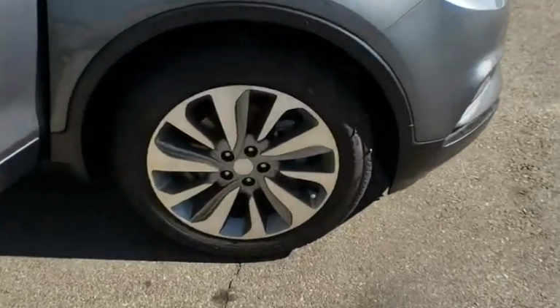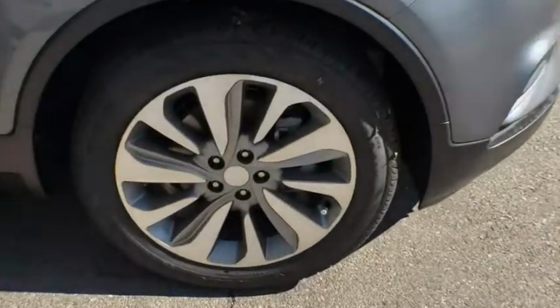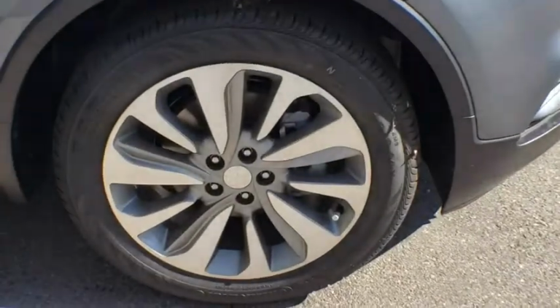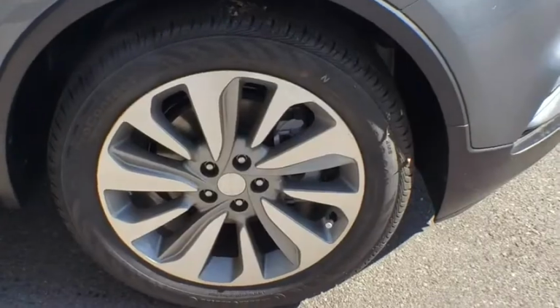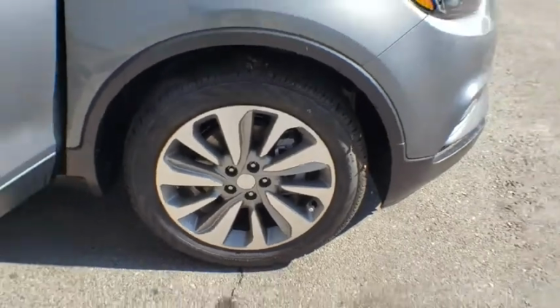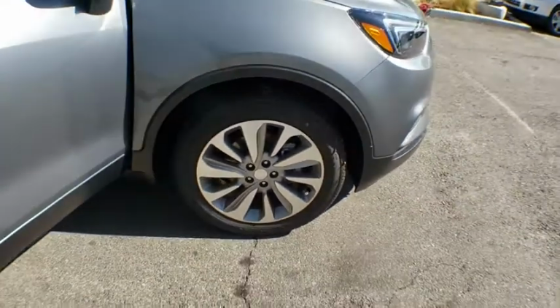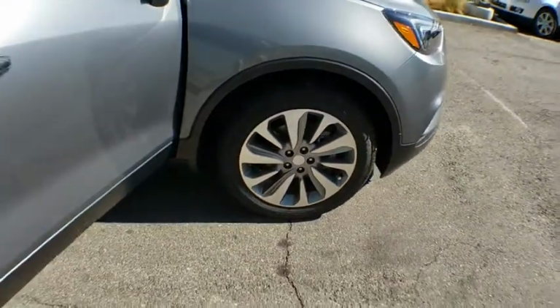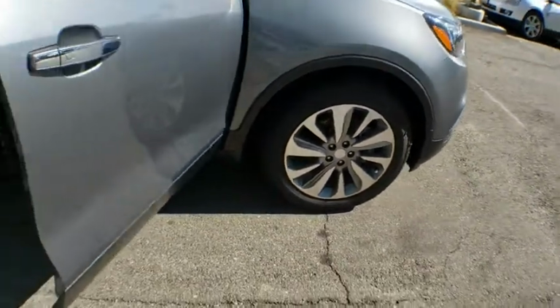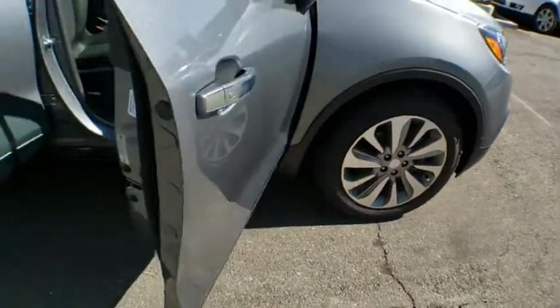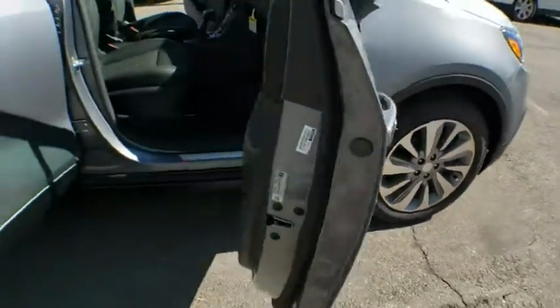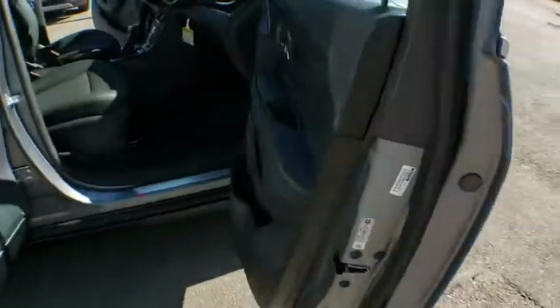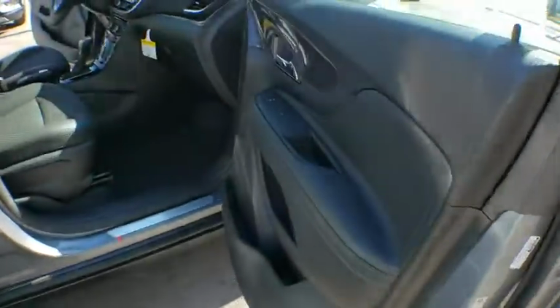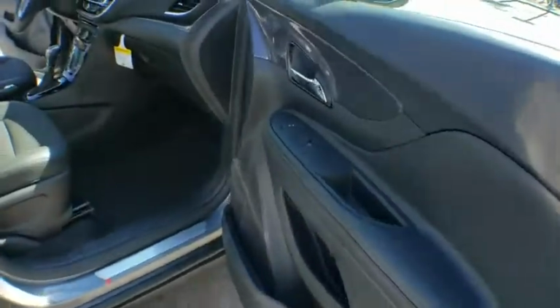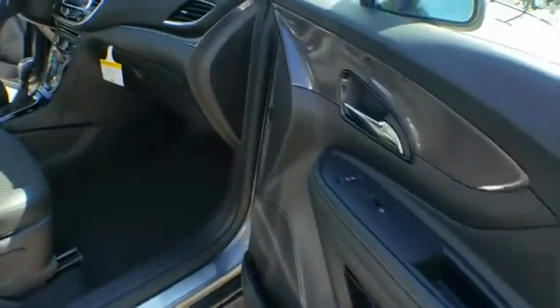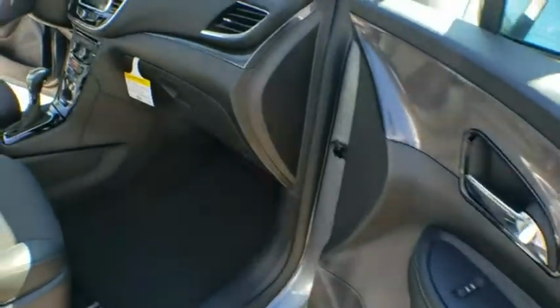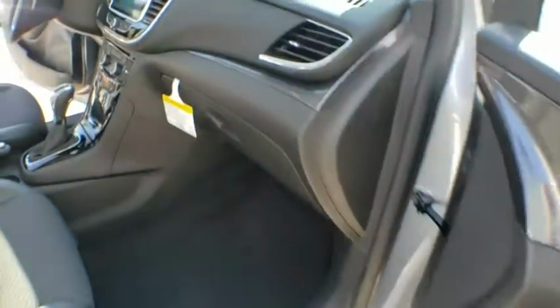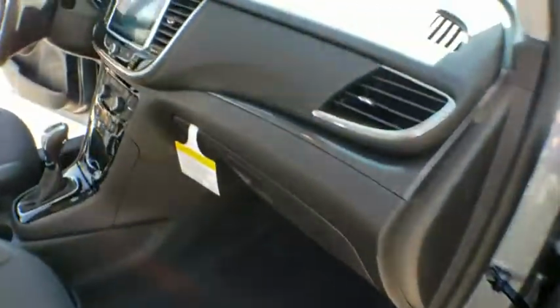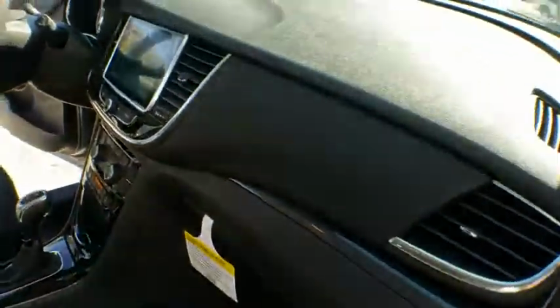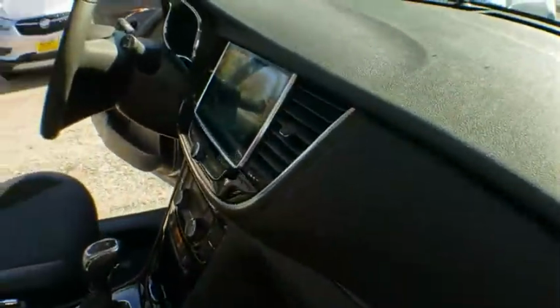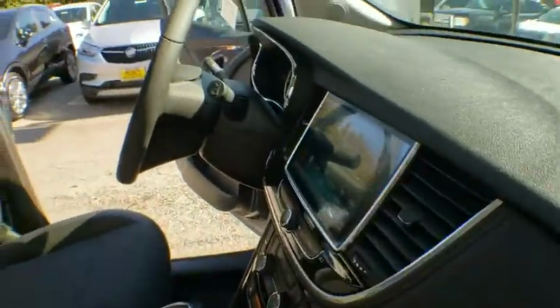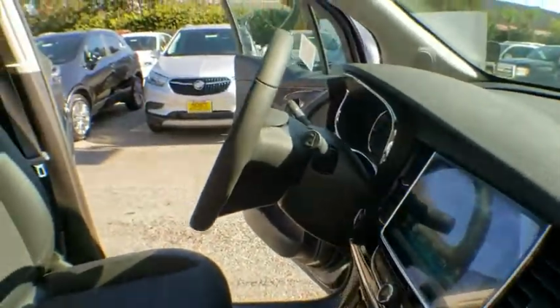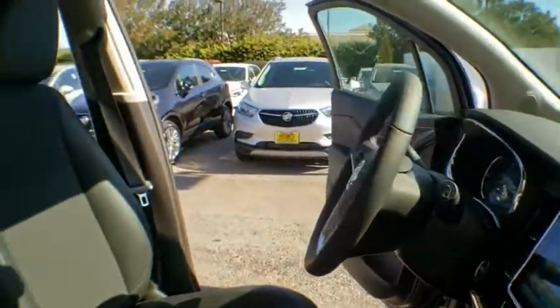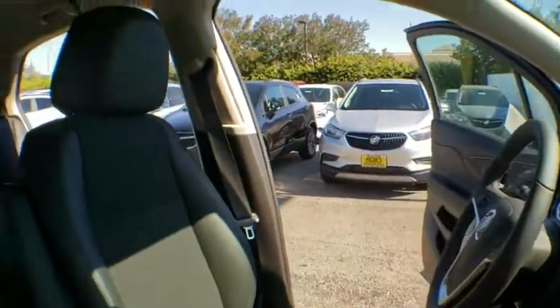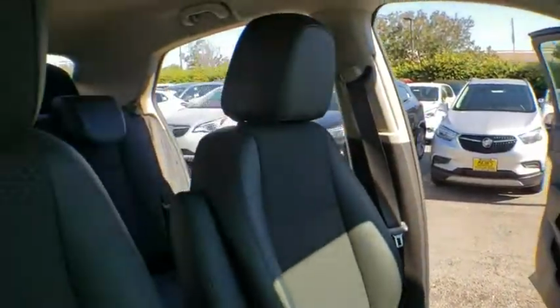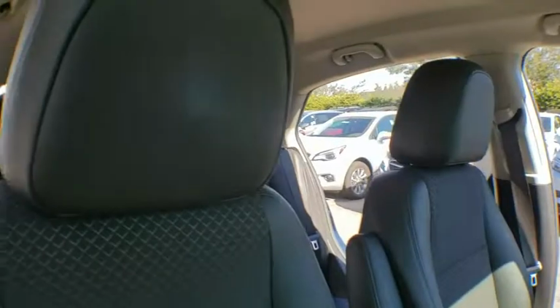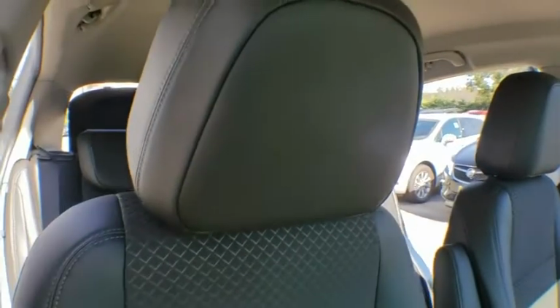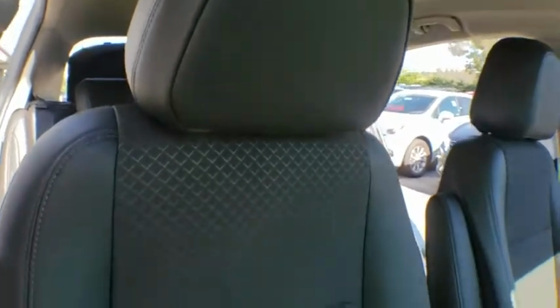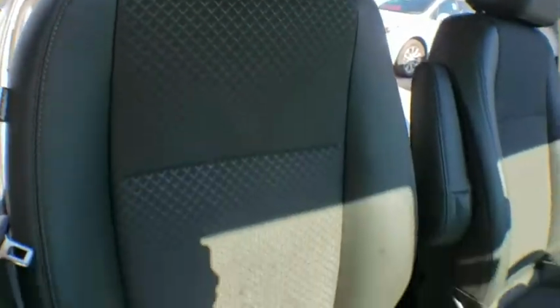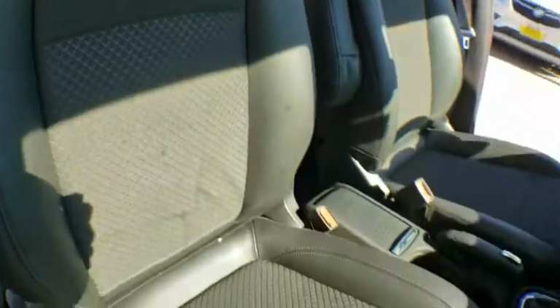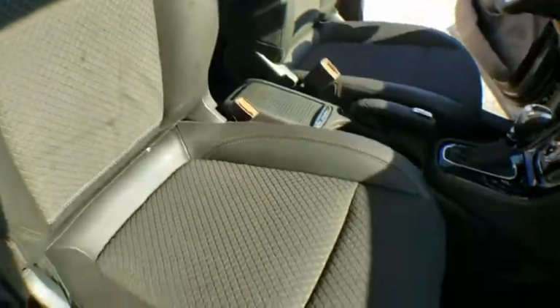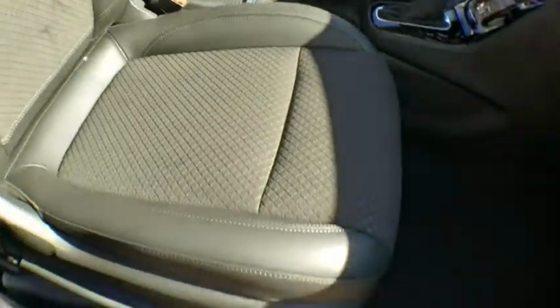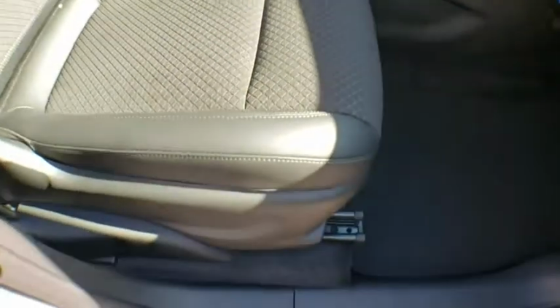Standard features that would make any car owner smile. Here are some of this vehicle's great options: keyless entry, backup camera, steering wheel audio controls, anti-lock braking system, traction control, stability control, Bluetooth, and leather-wrapped steering wheel.